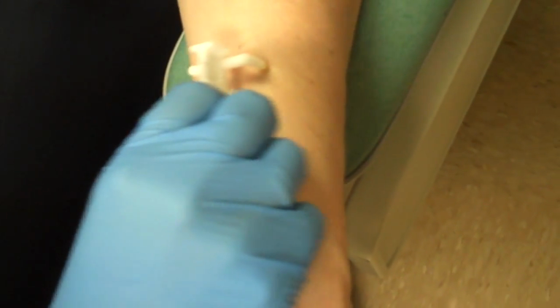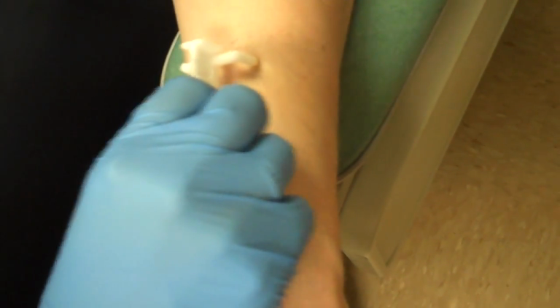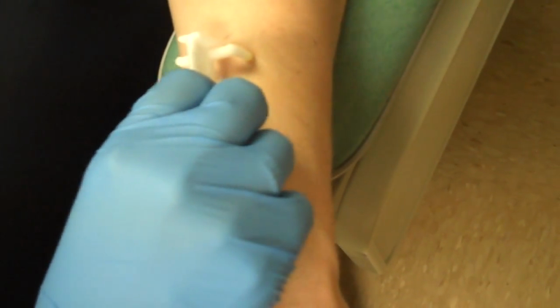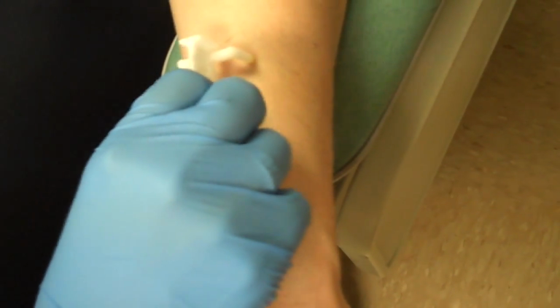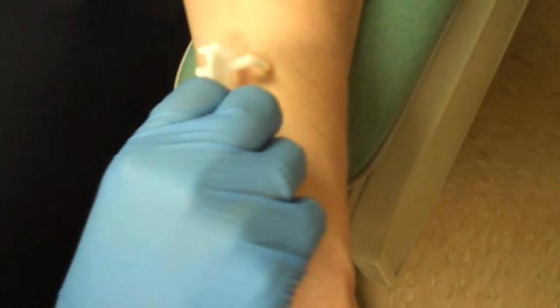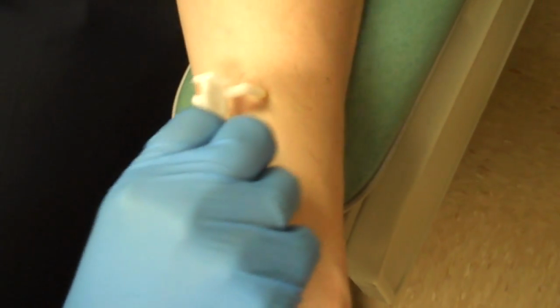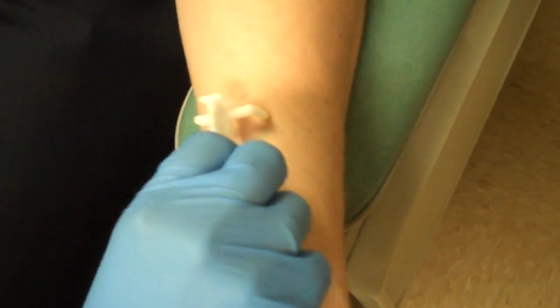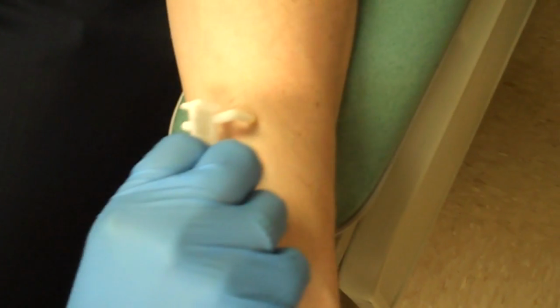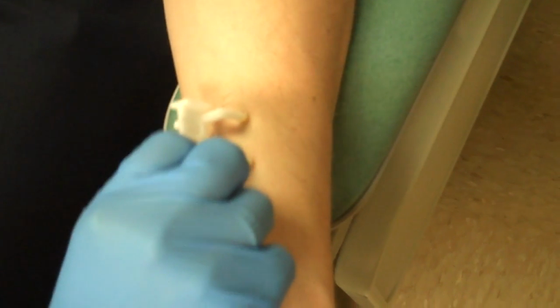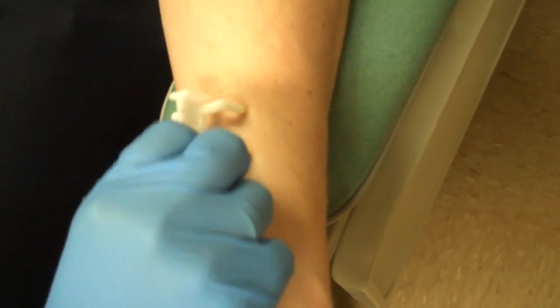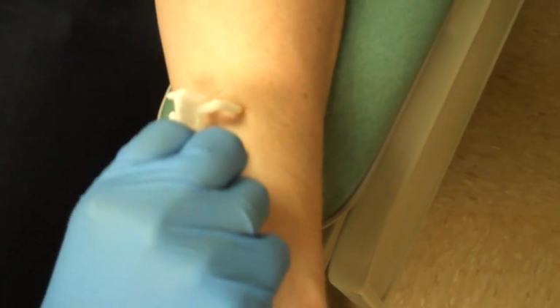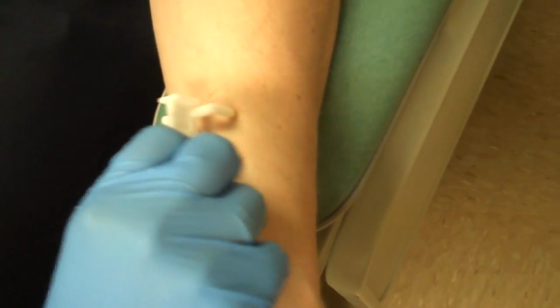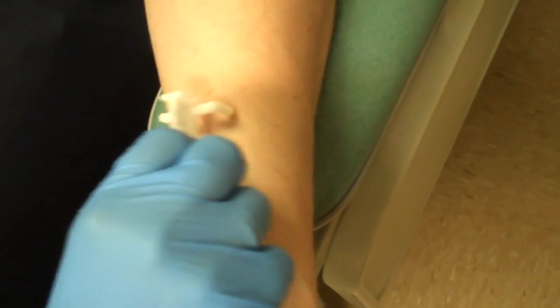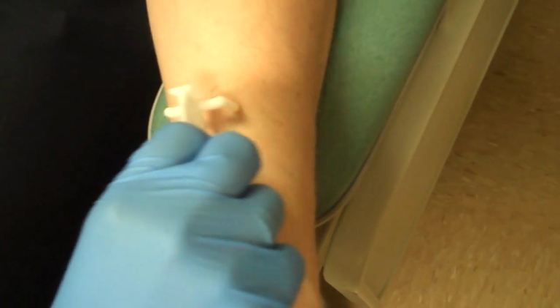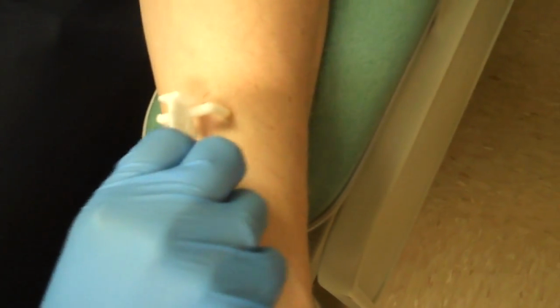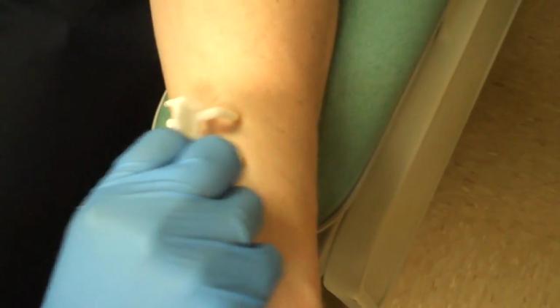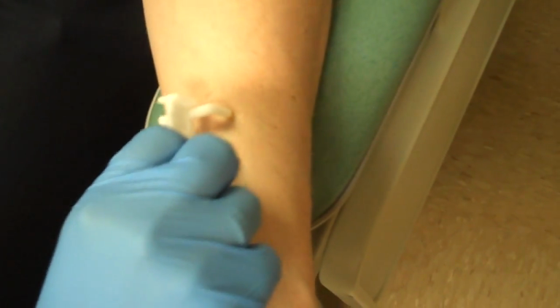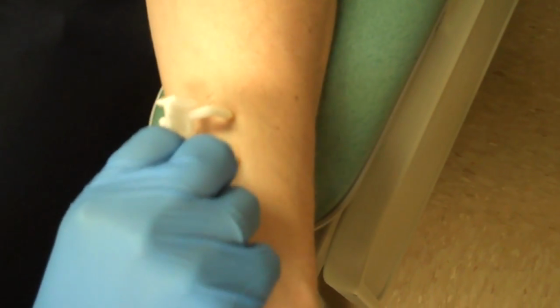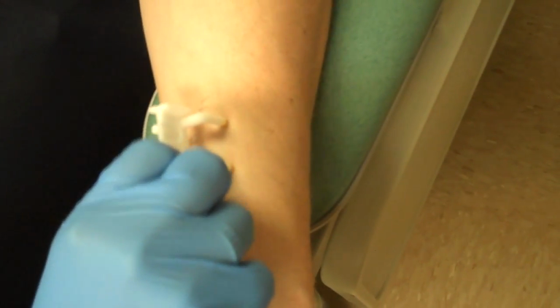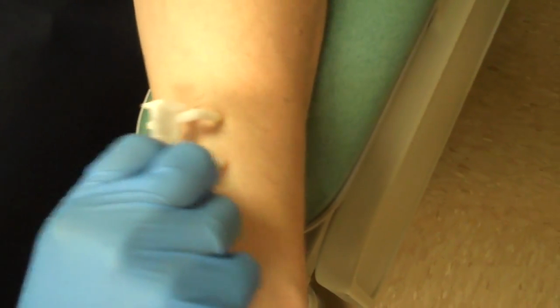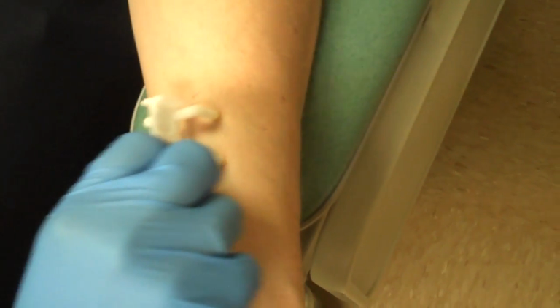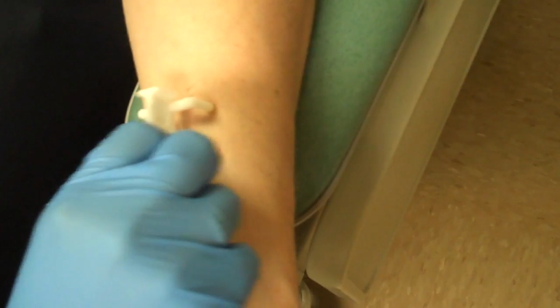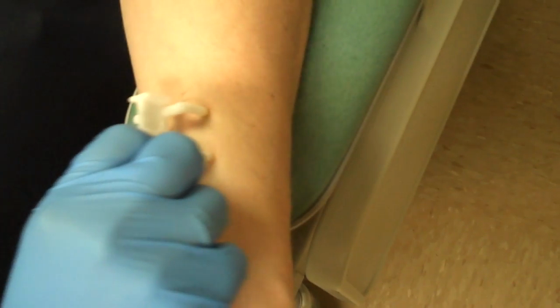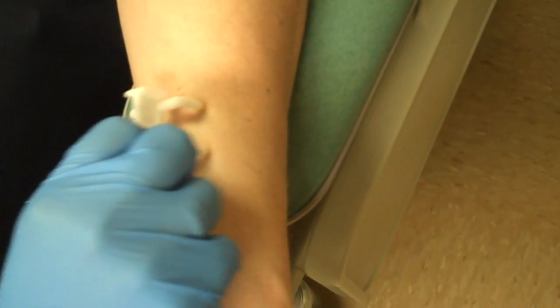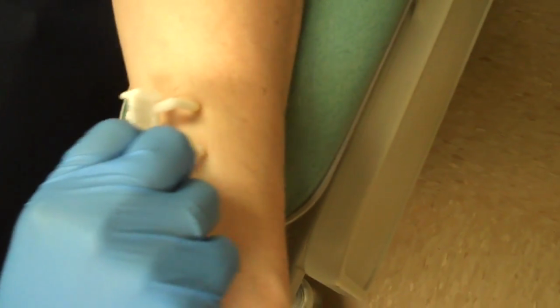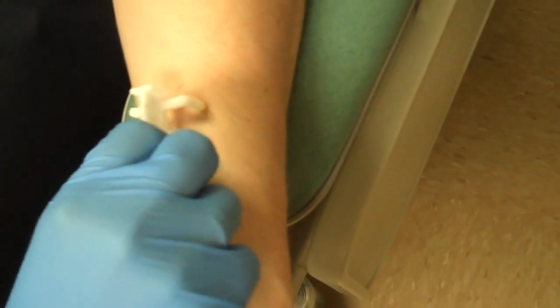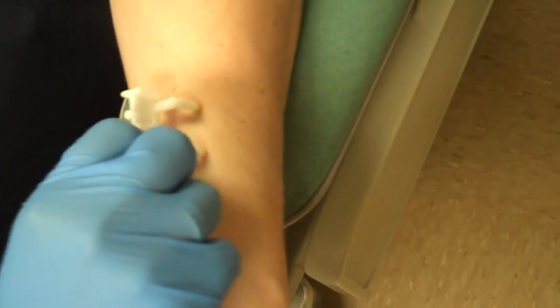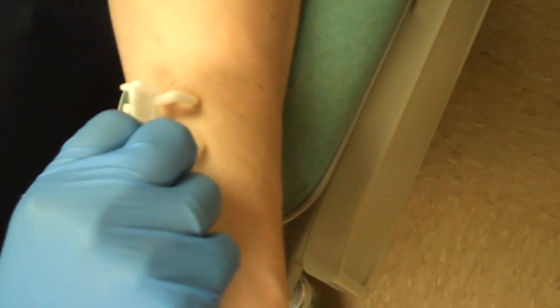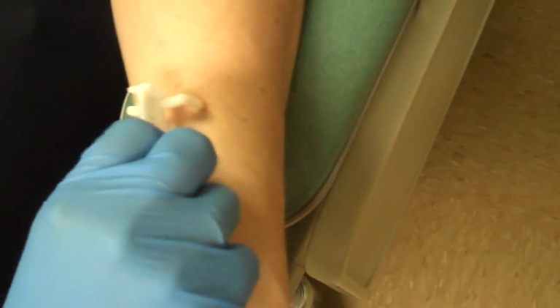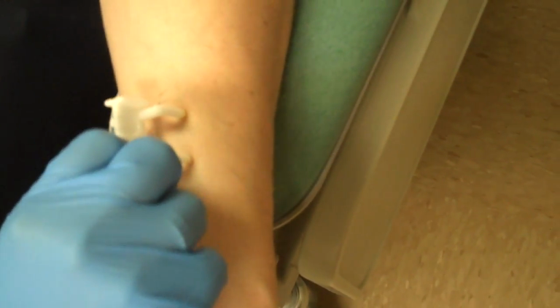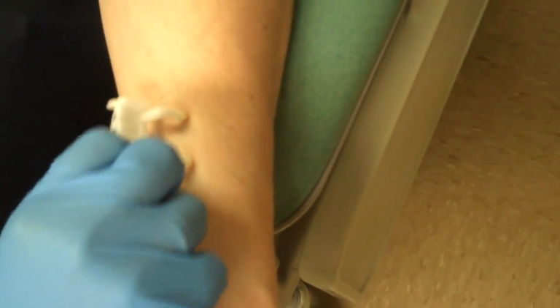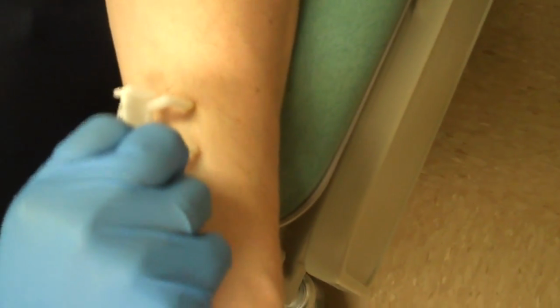We're going to time all of these allergens for about 20 minutes. At the end of the 20-minute mark, we'll get to read every single allergen on the skin.